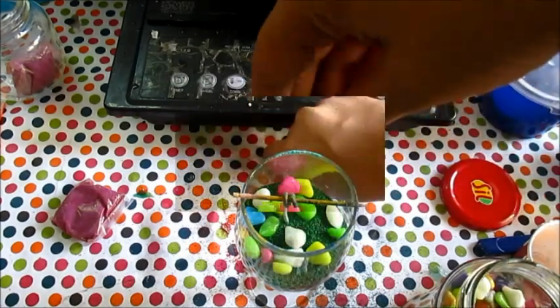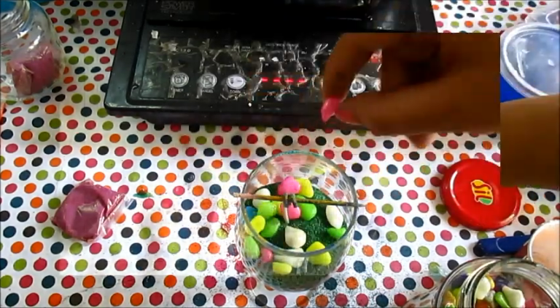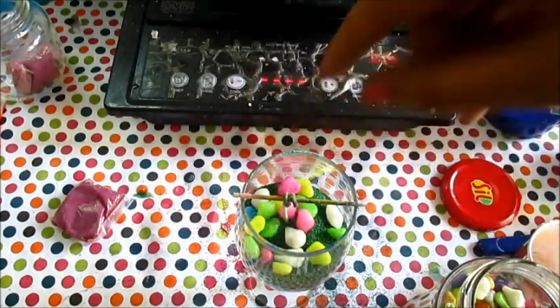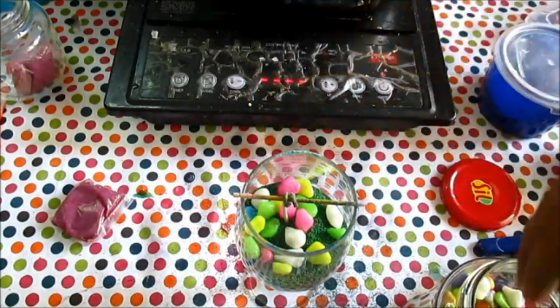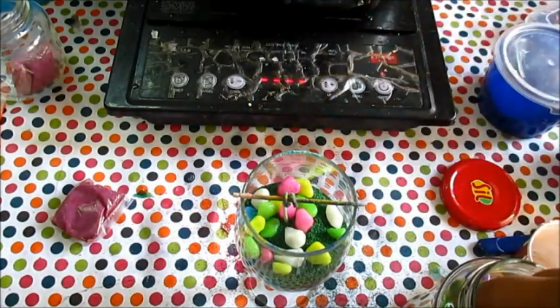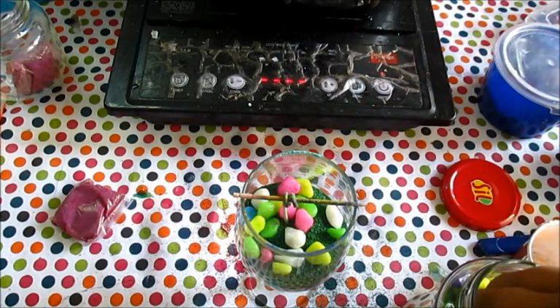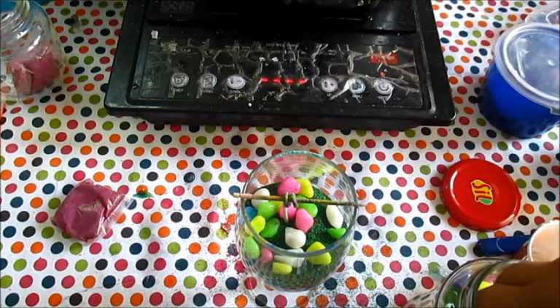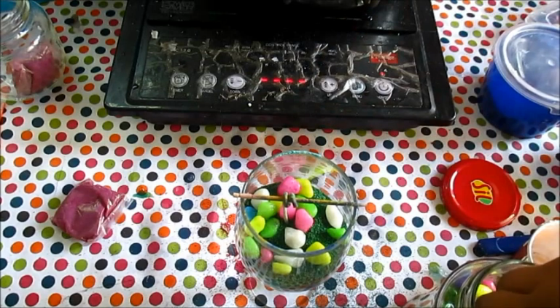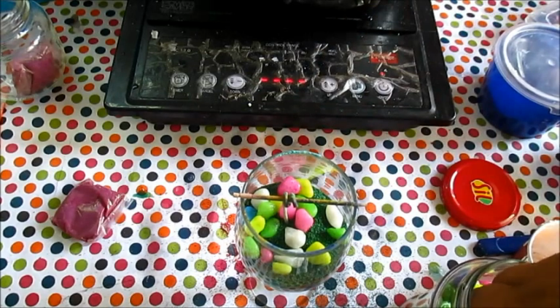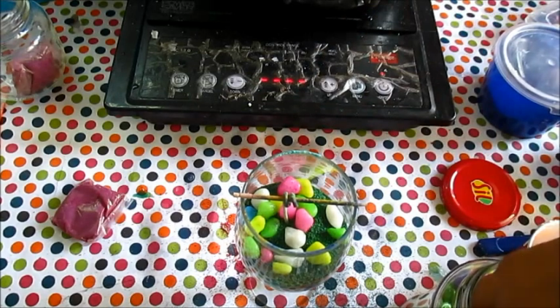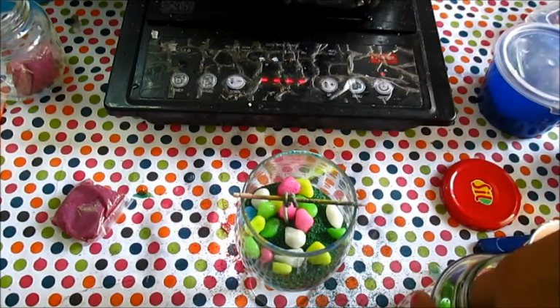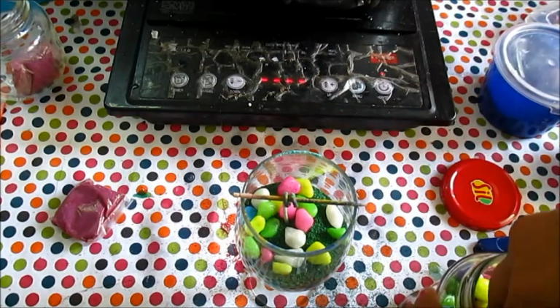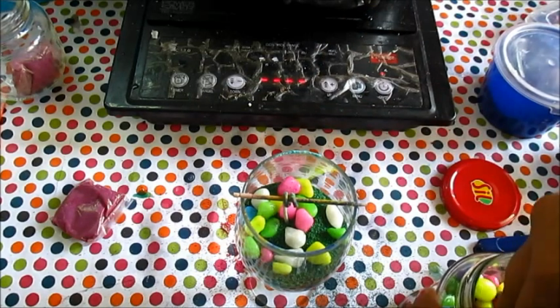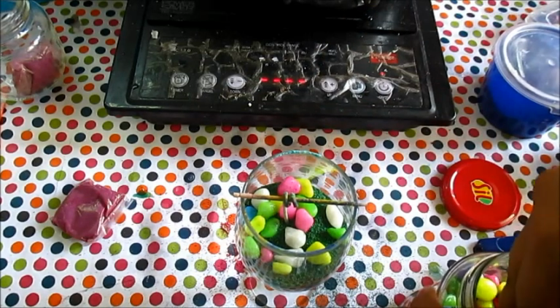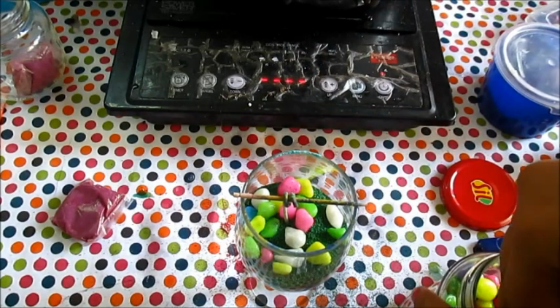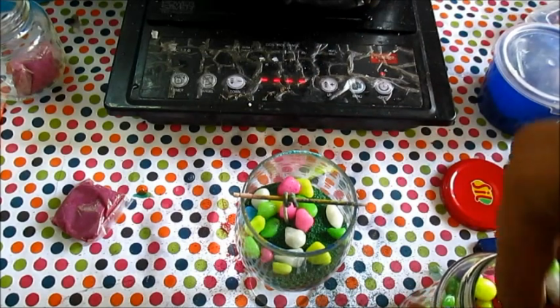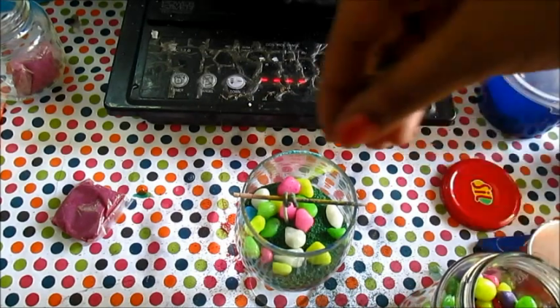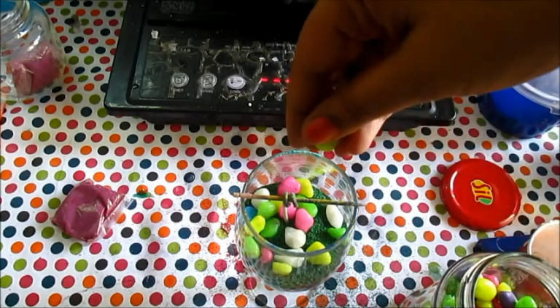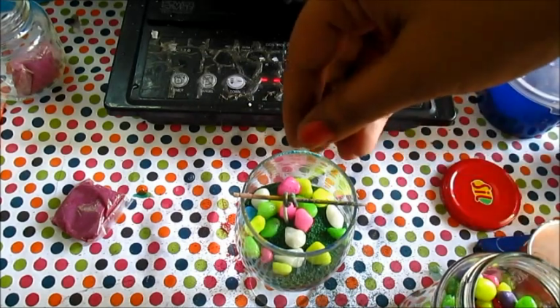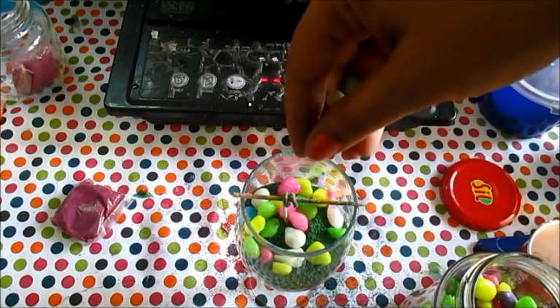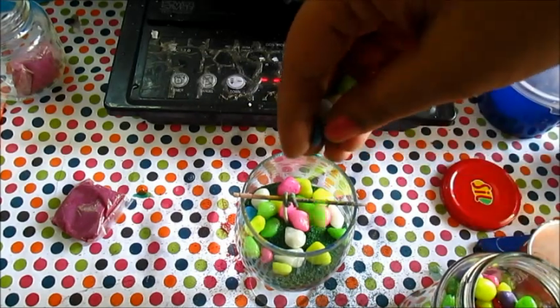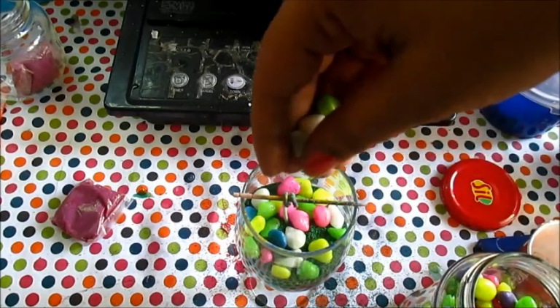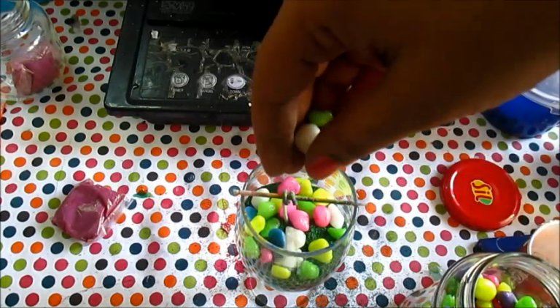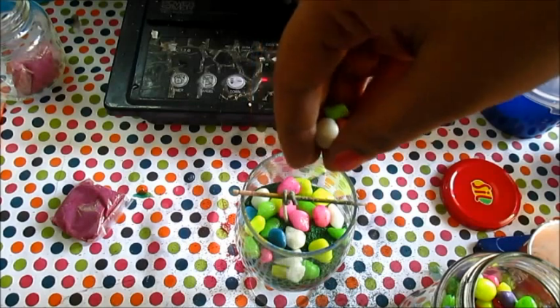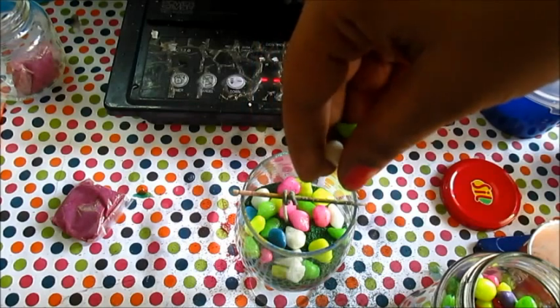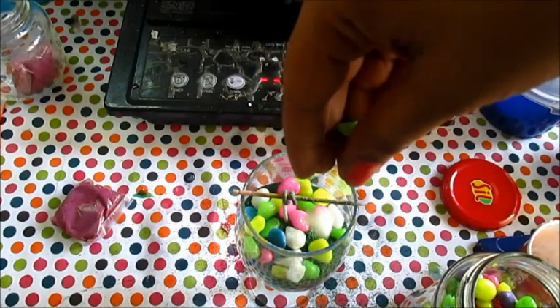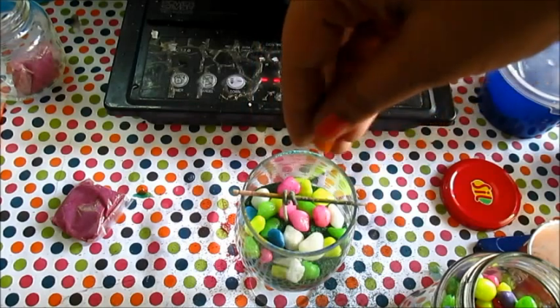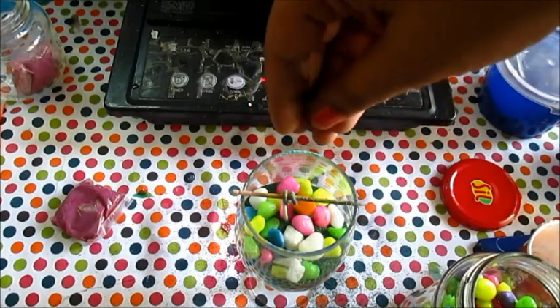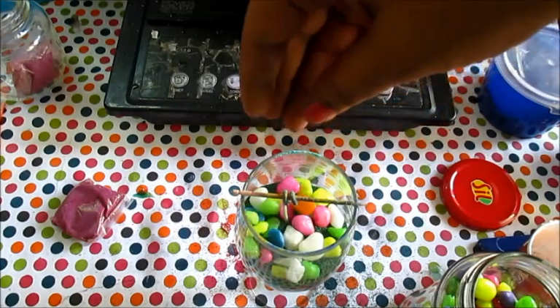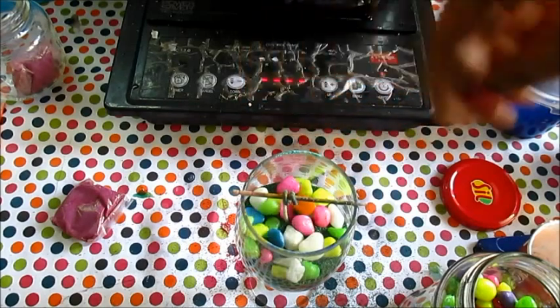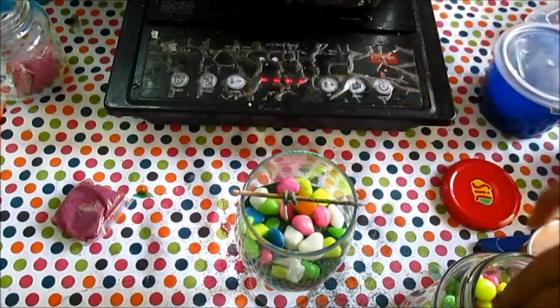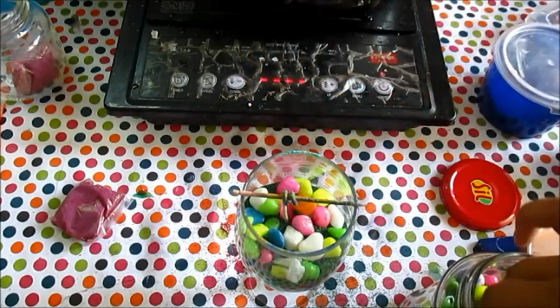As the gel wax is pretty expensive, it is a good idea to decorate your candles like this, so that less amount of gel wax is actually used.